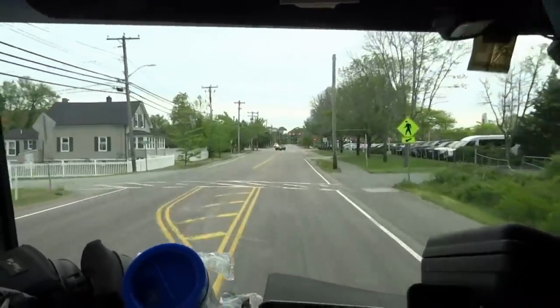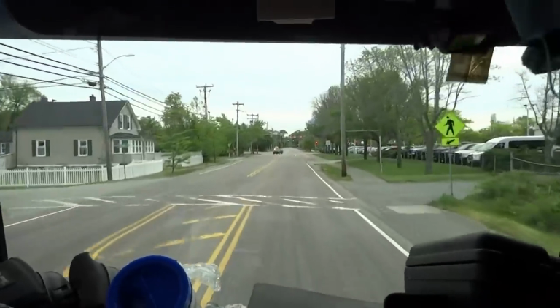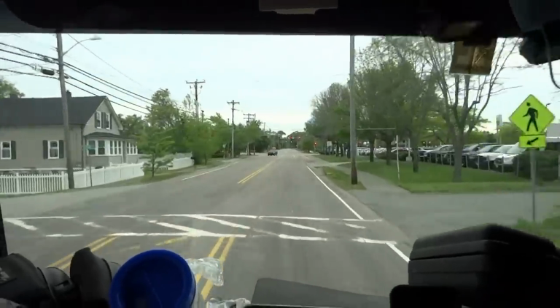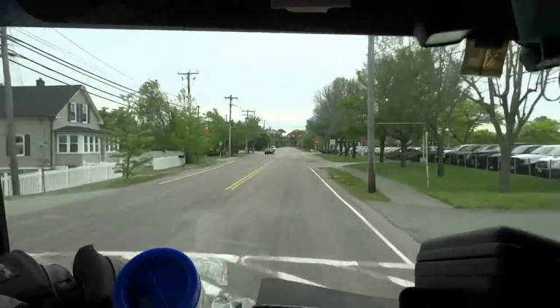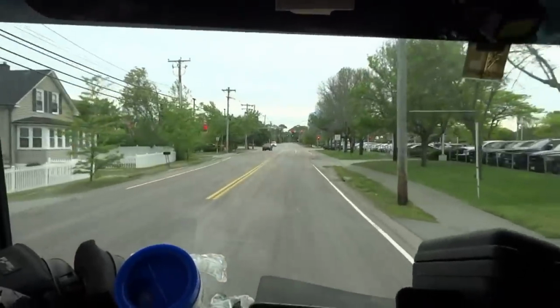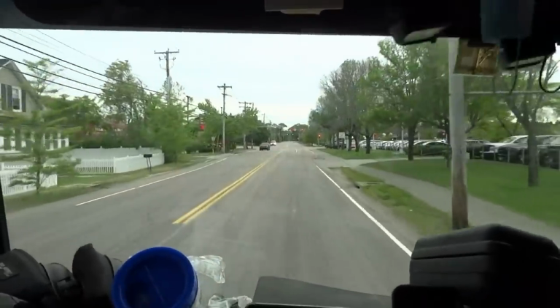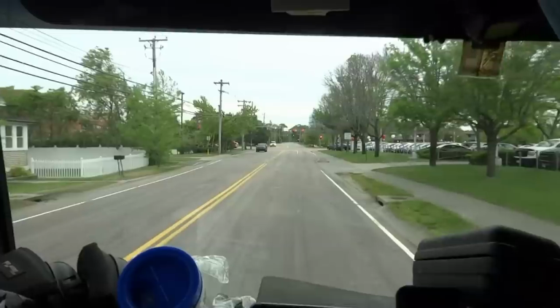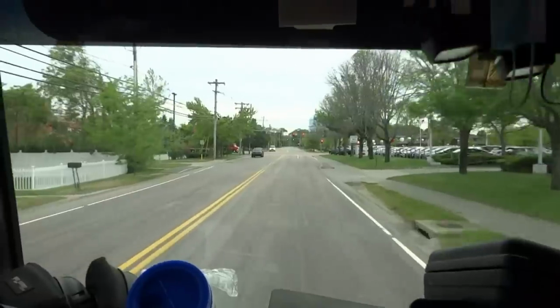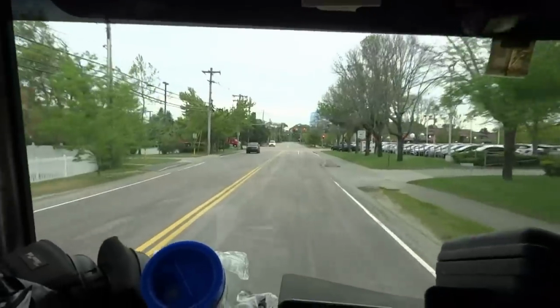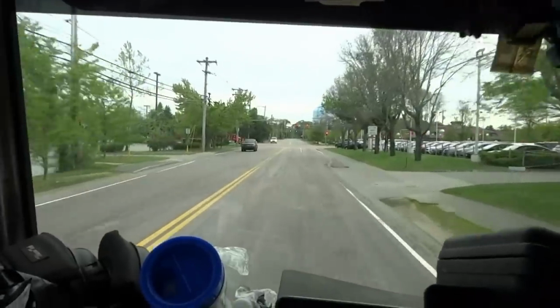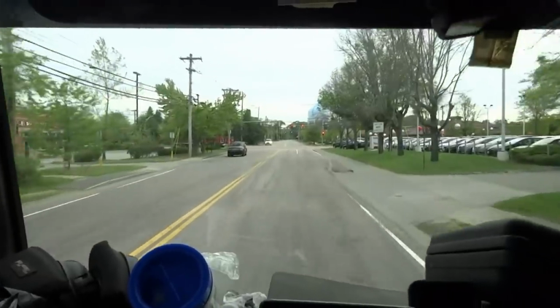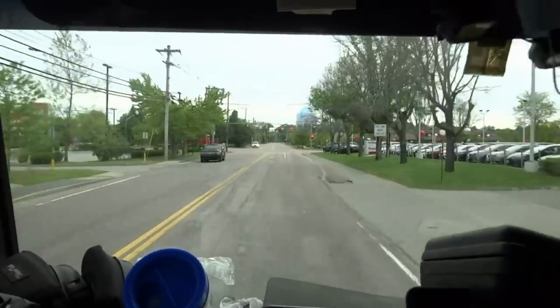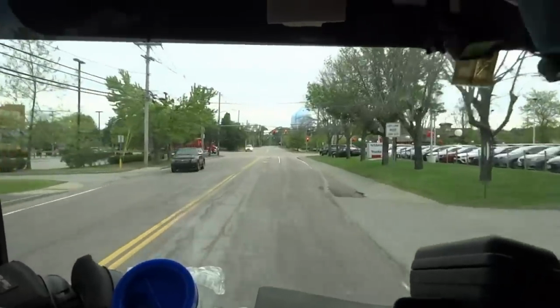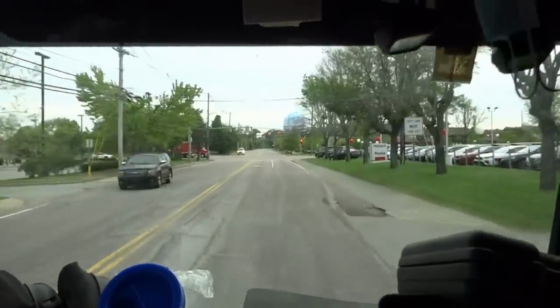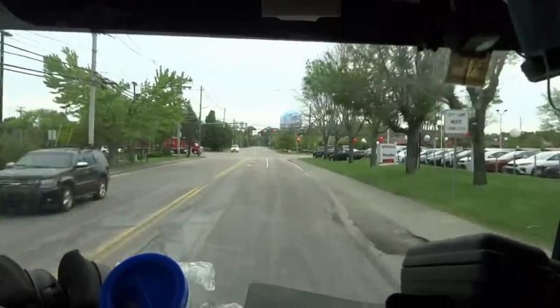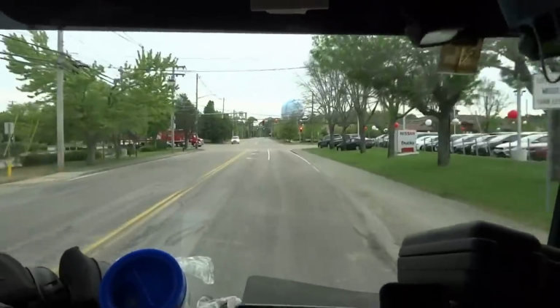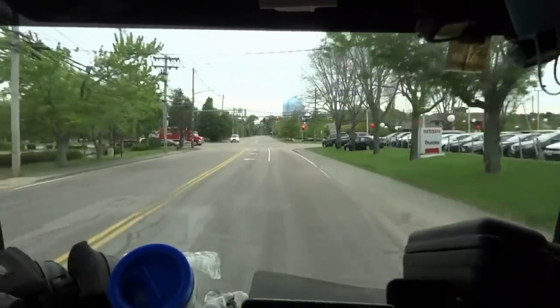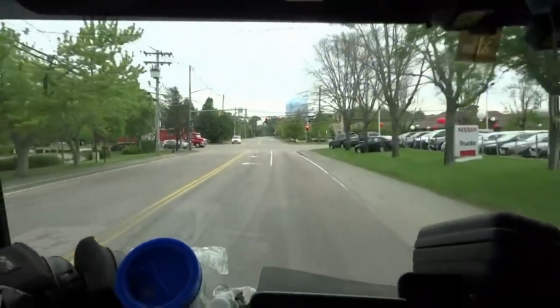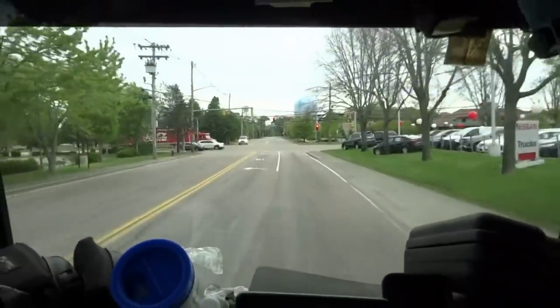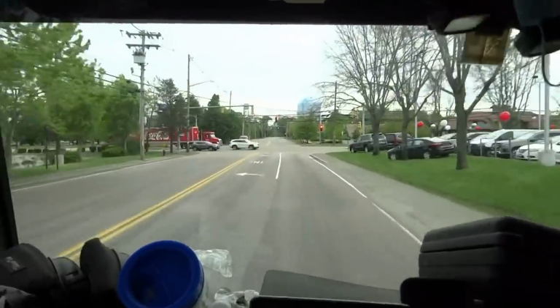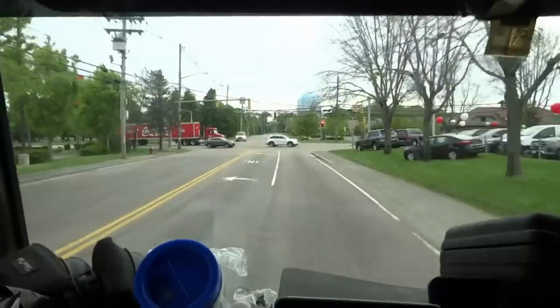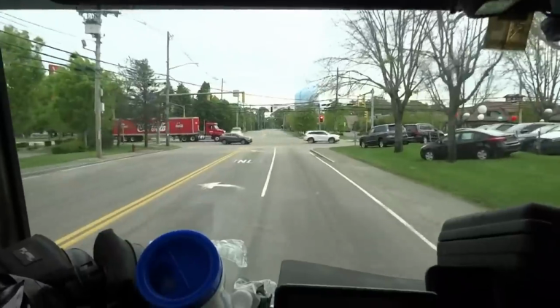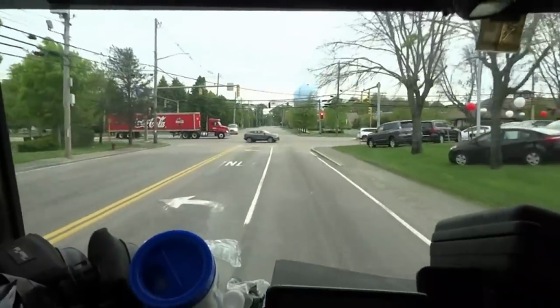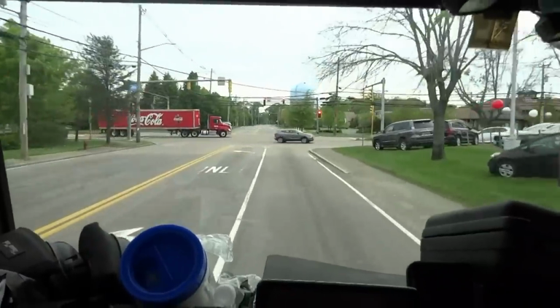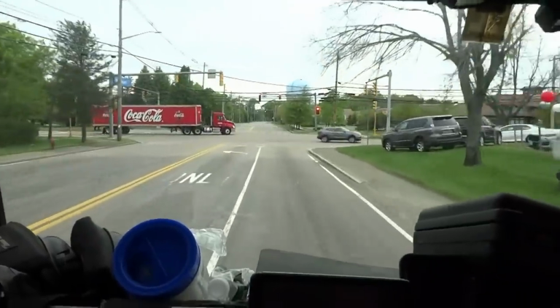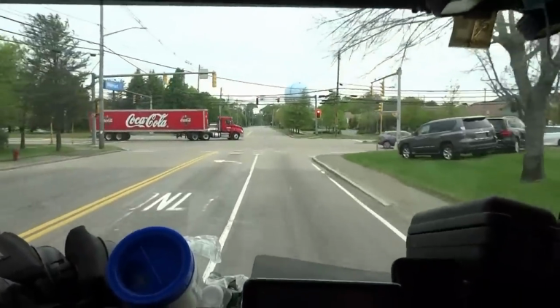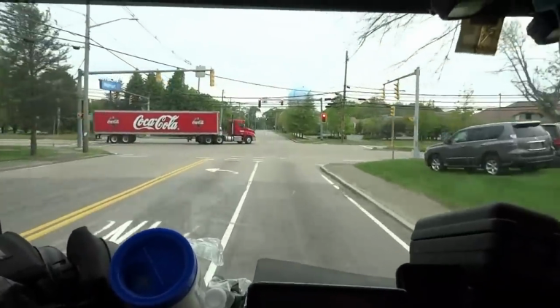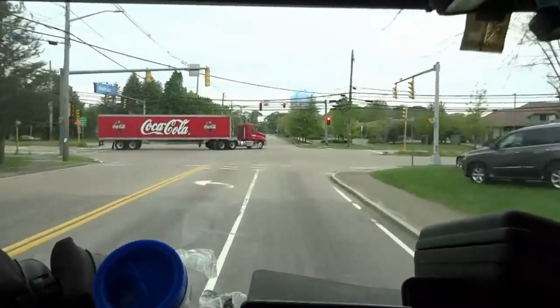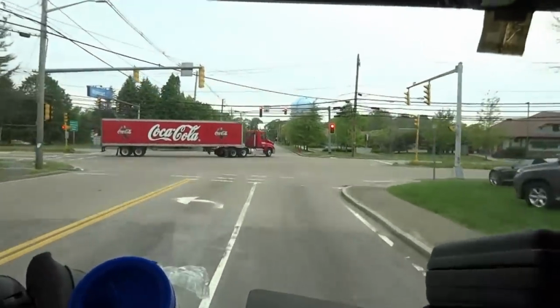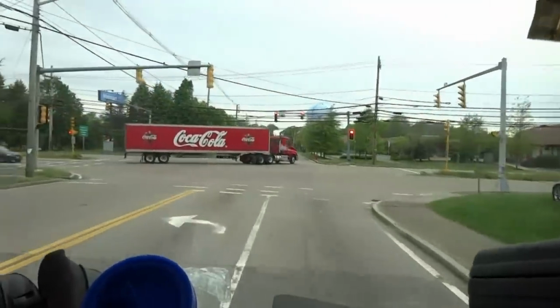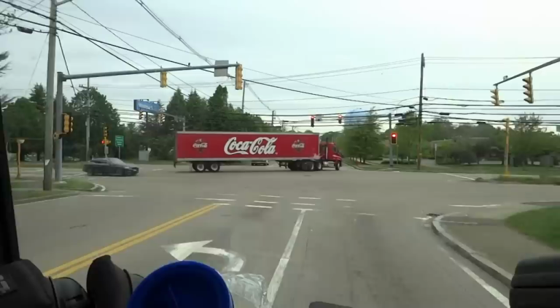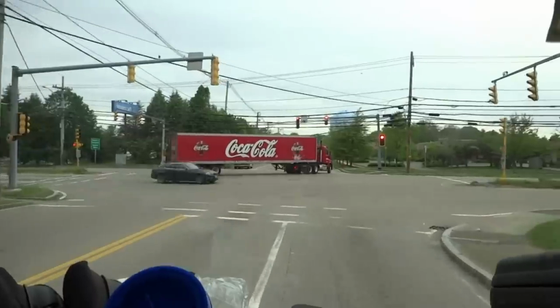Last year I changed this first floor unit, and now I'm gonna change the second floor unit. I'm gonna reuse the line set, blow out the line set, and reuse it. That's my game plan anyway.